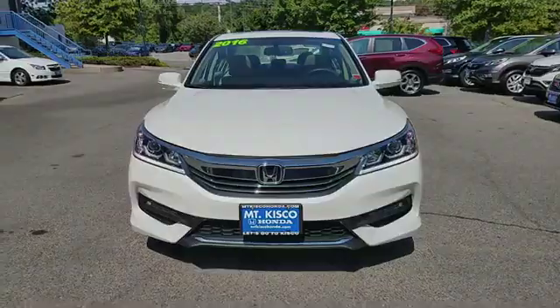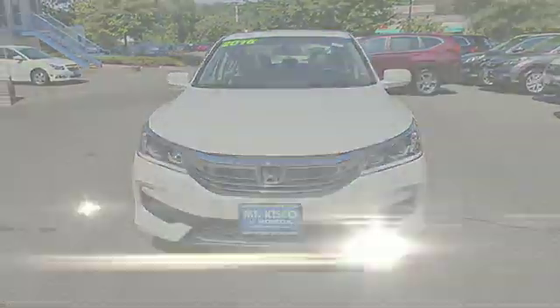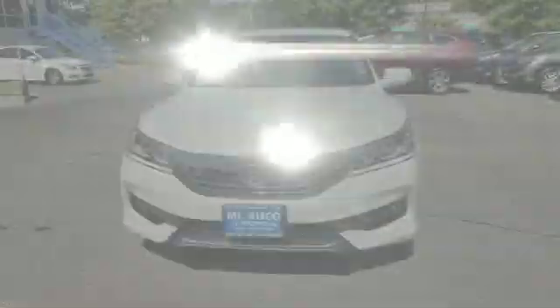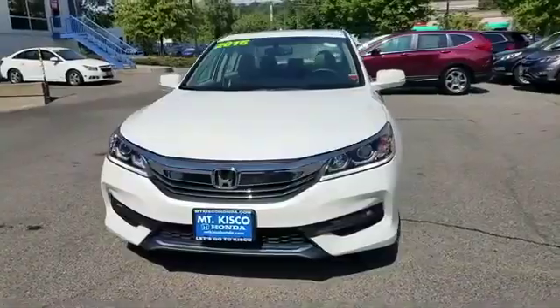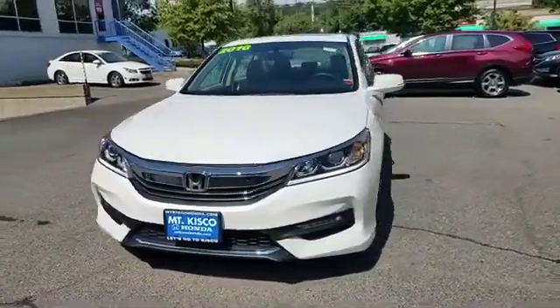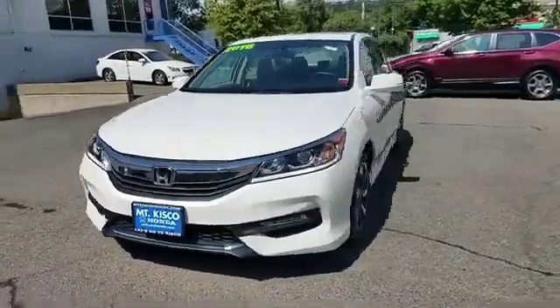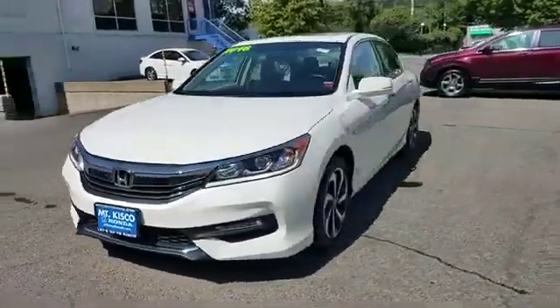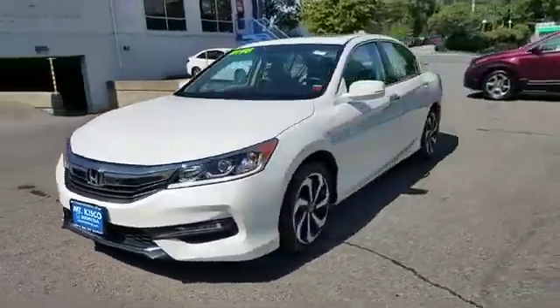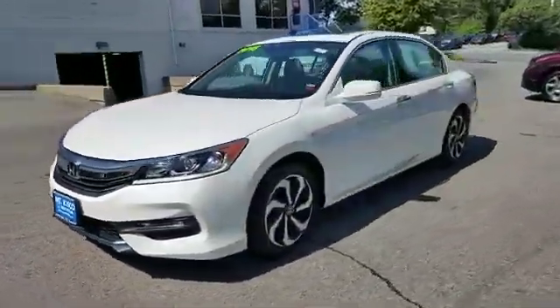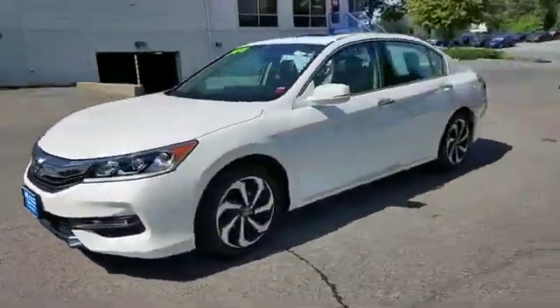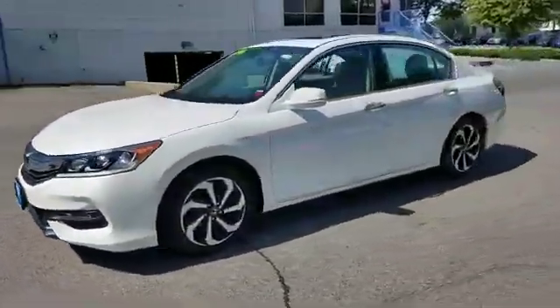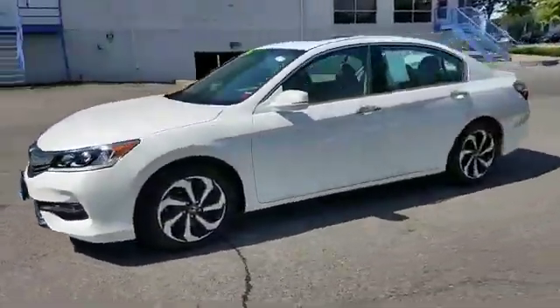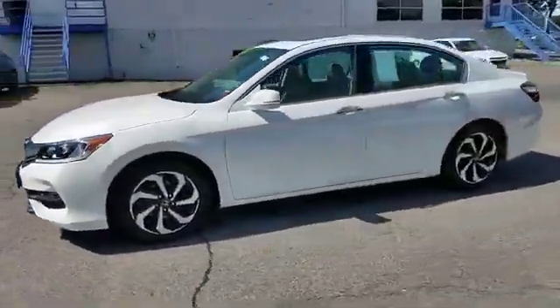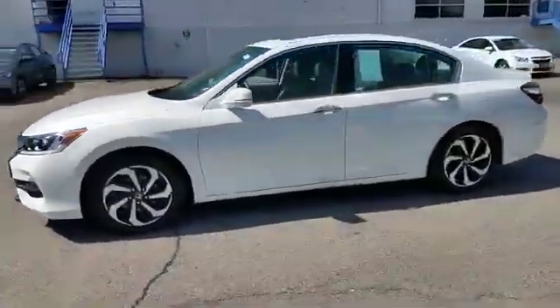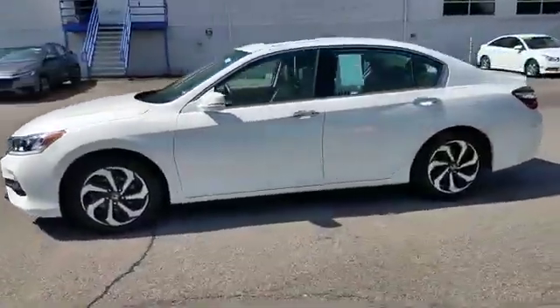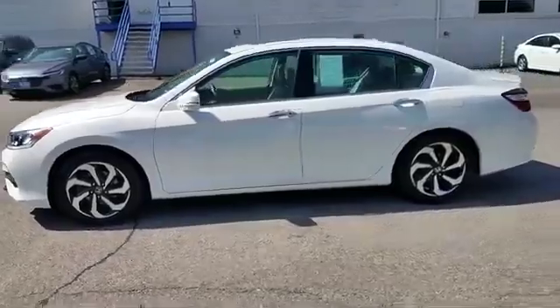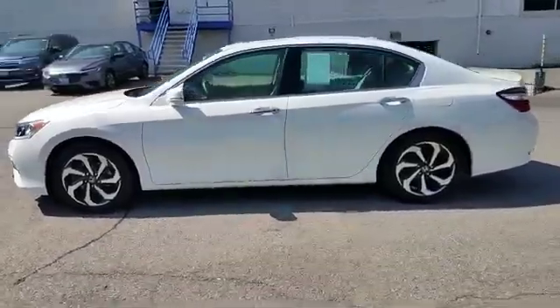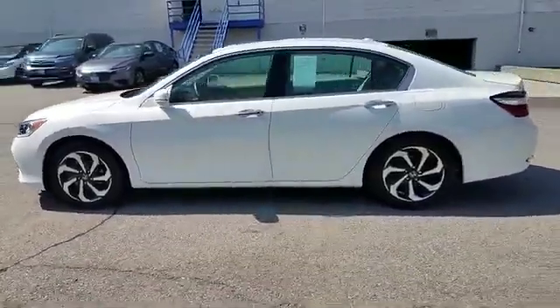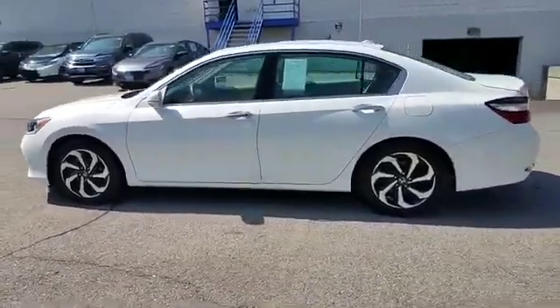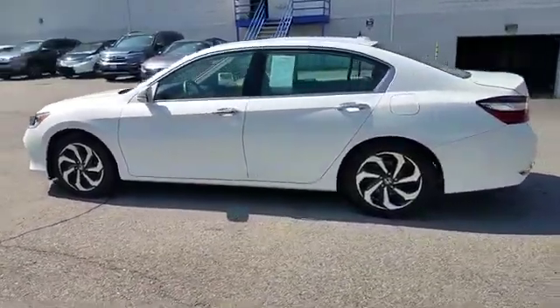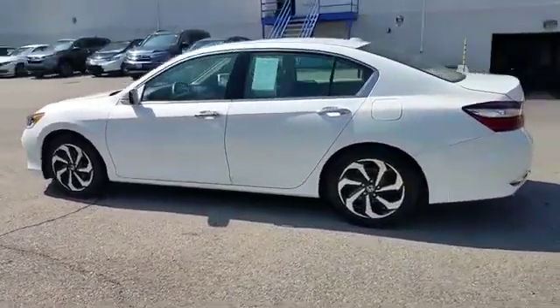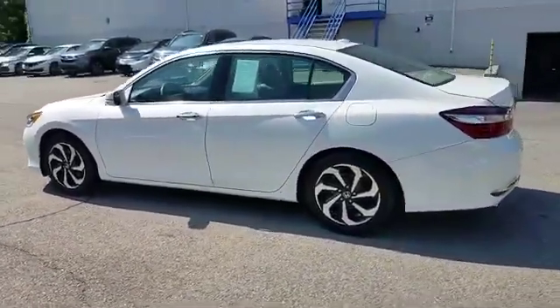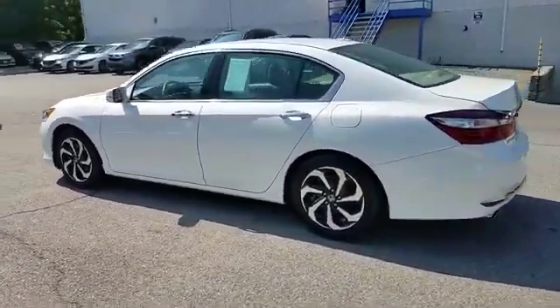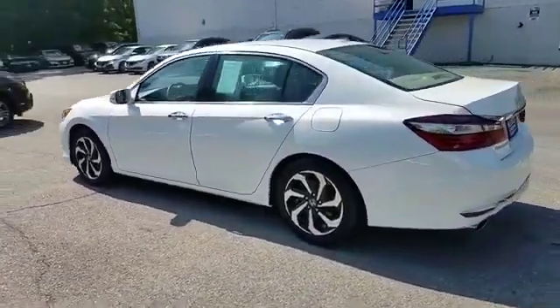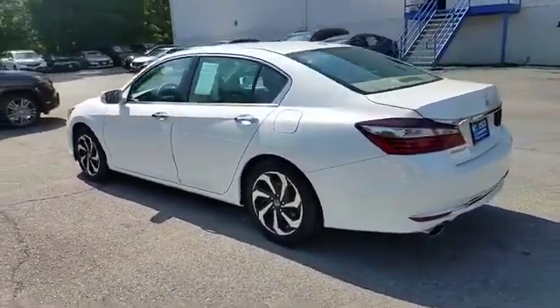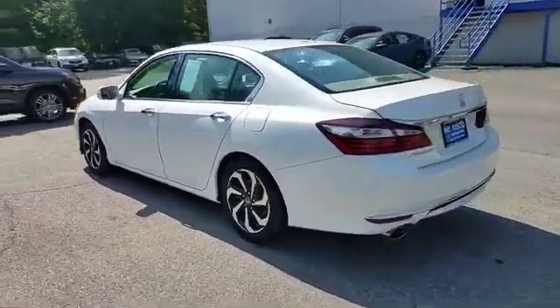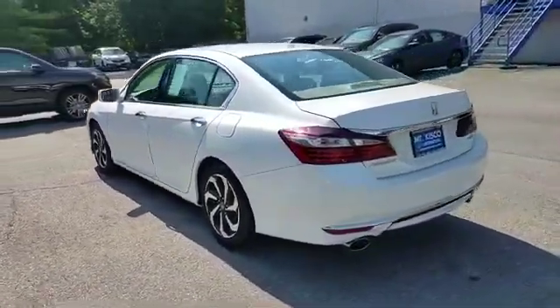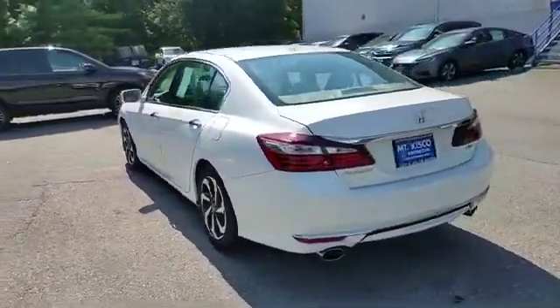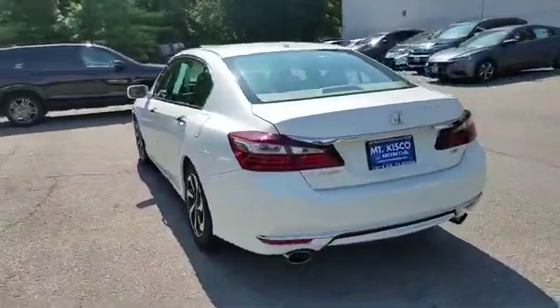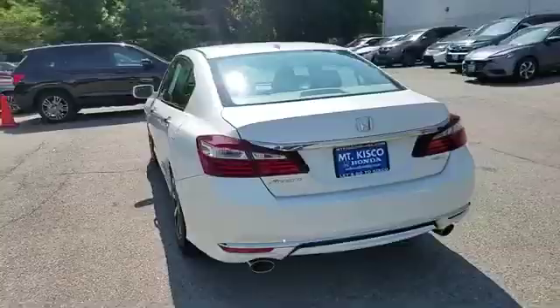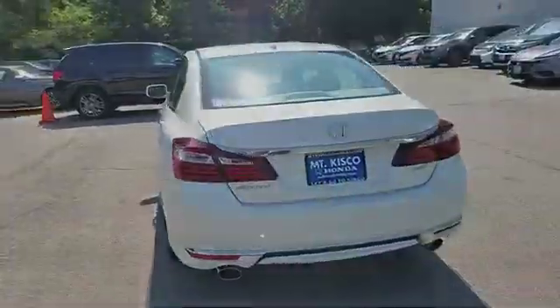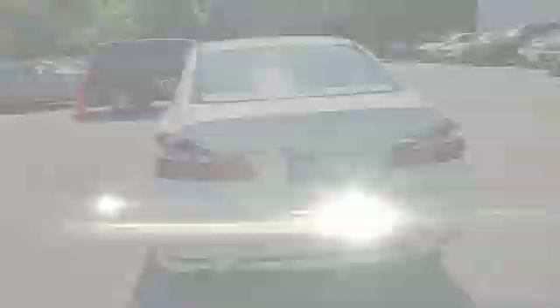2016 Honda Accord Sedan. With less than 21,000 miles on the odometer, this sedan combines safety and comfort with style and performance.